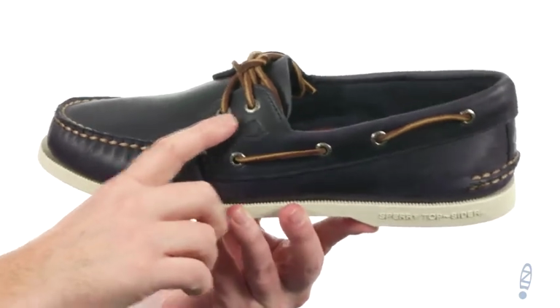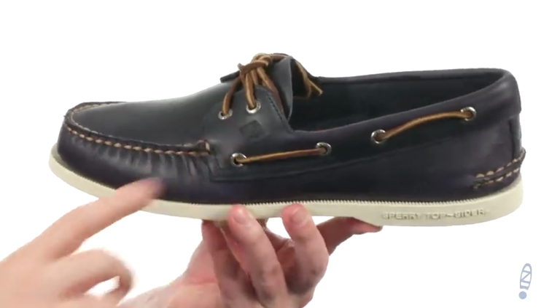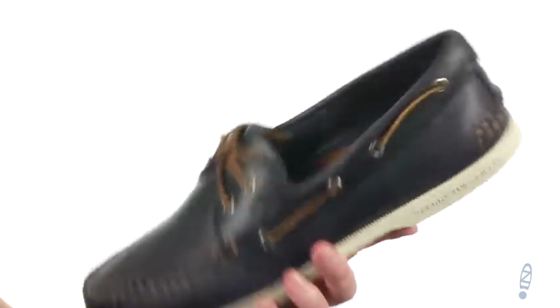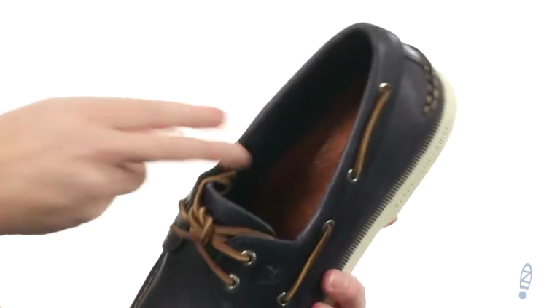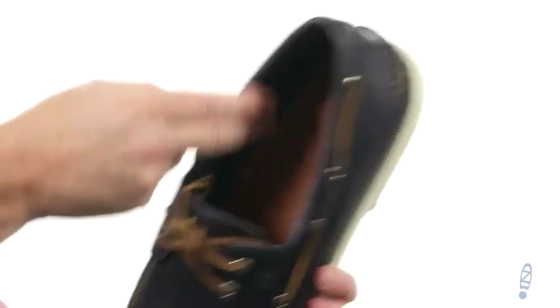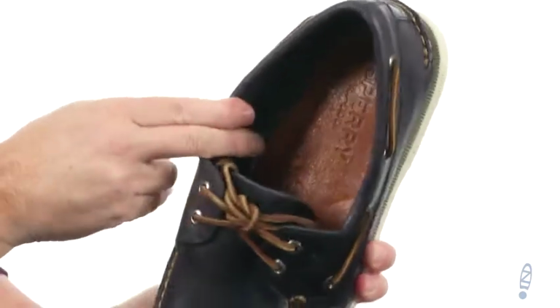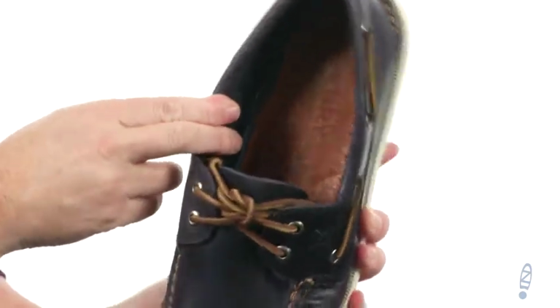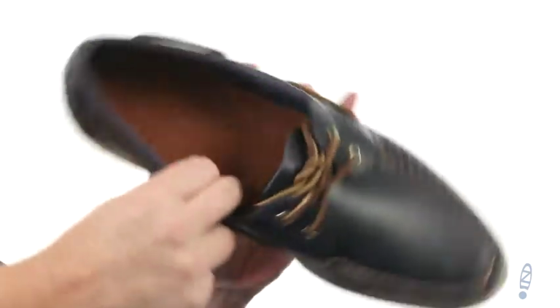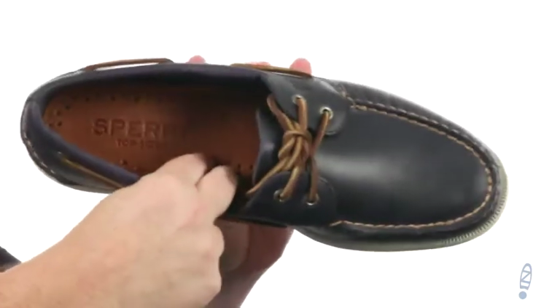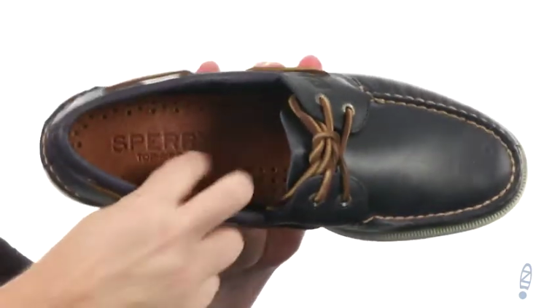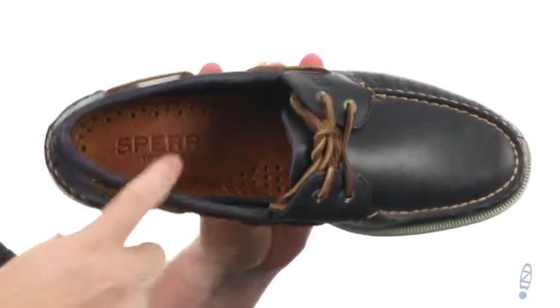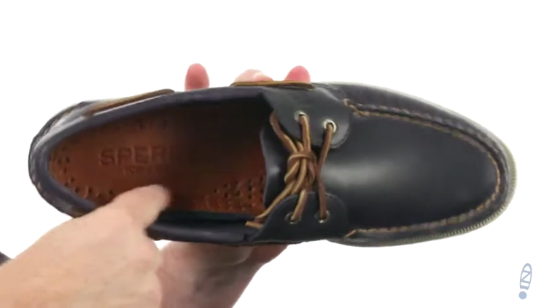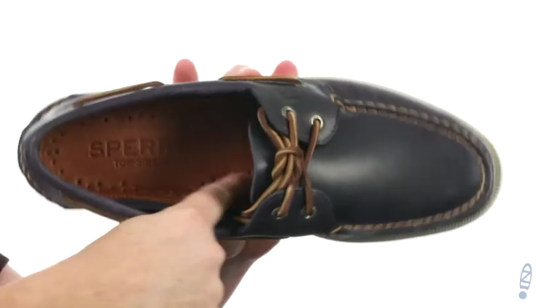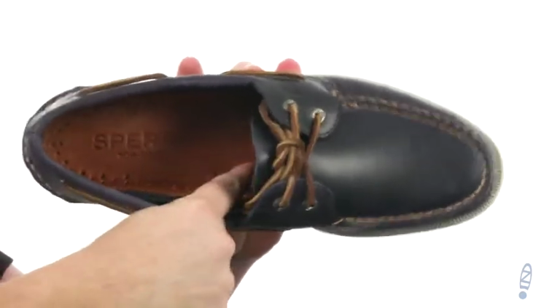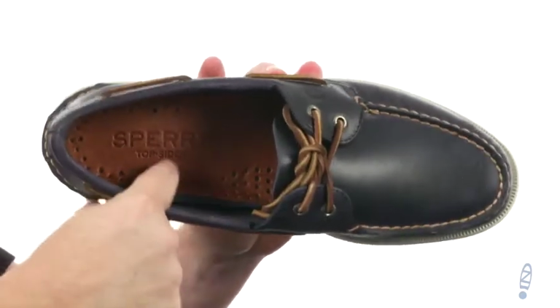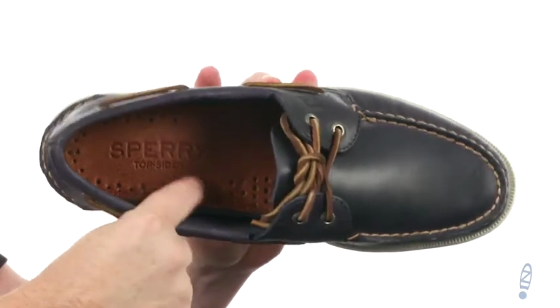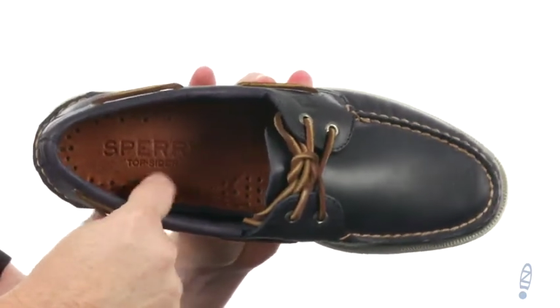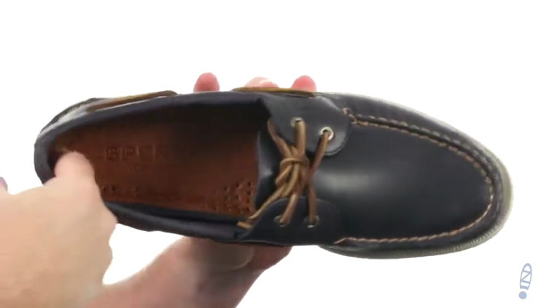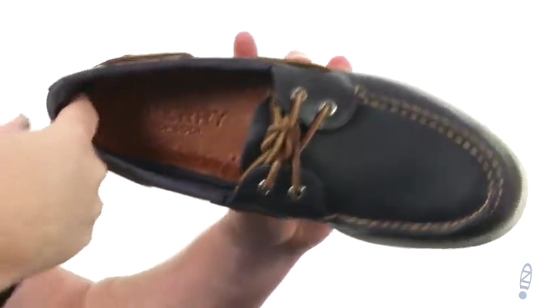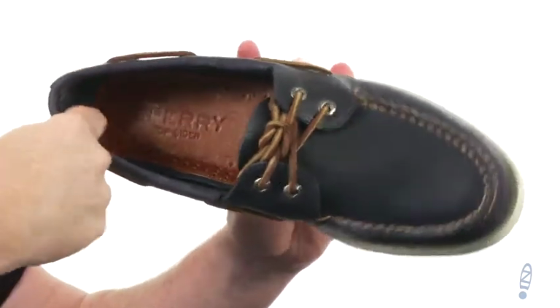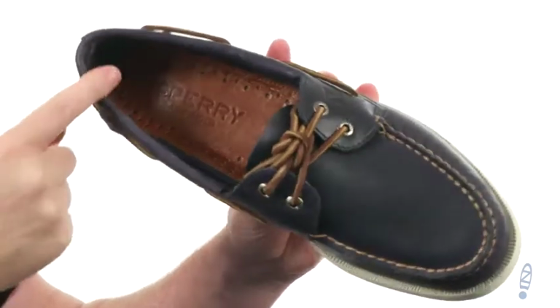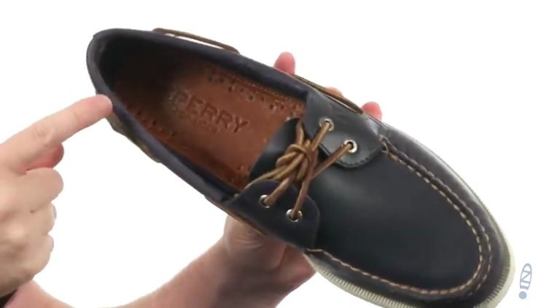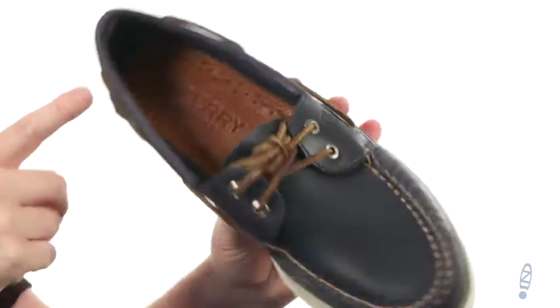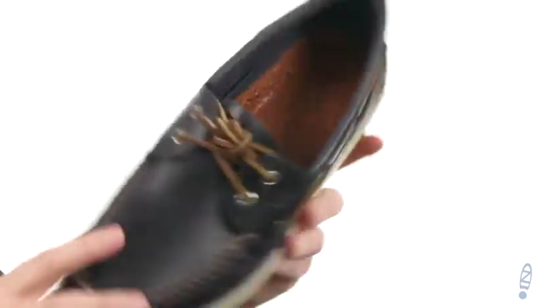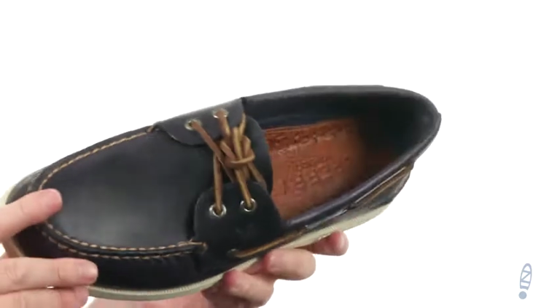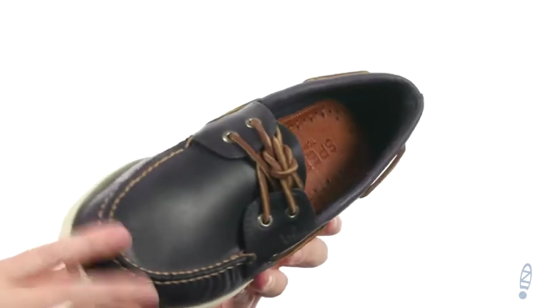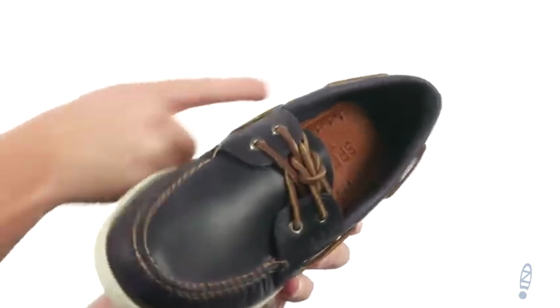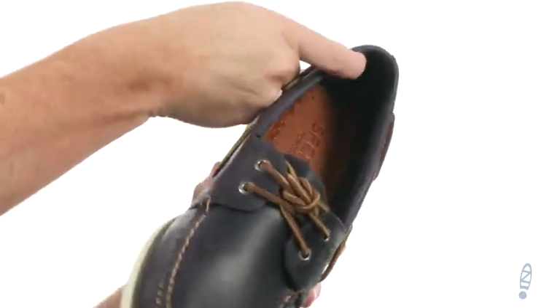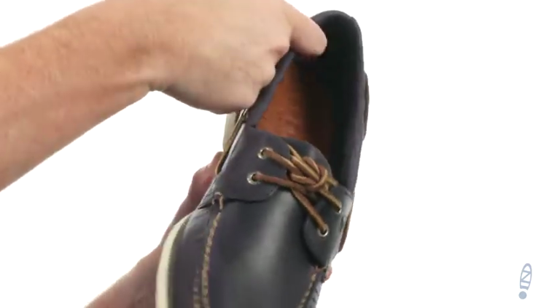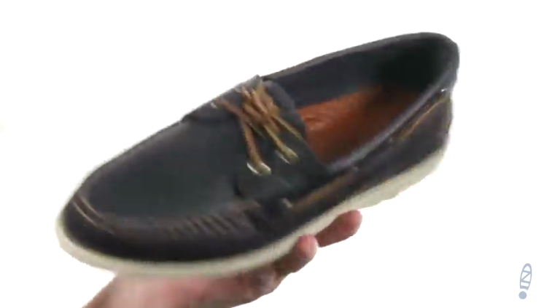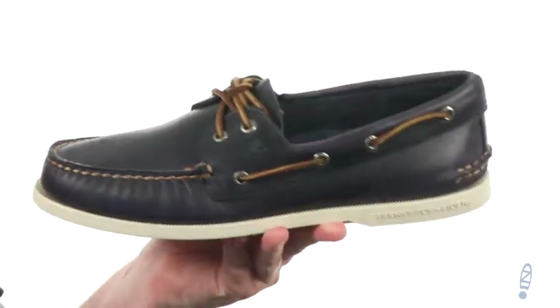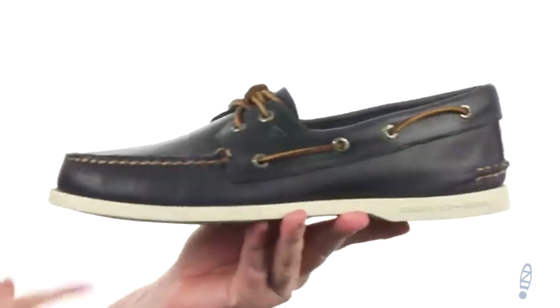Rust-proof eyelets. There's soft leather on the lining, and the footbed has ortho-light cushioning under that leather. You've got an EVA heel cup in the back — kind of weird looking but it's really comfortable back there around your heel.